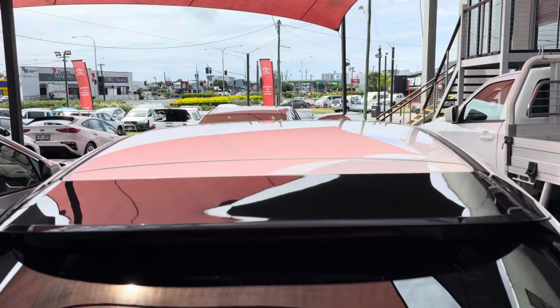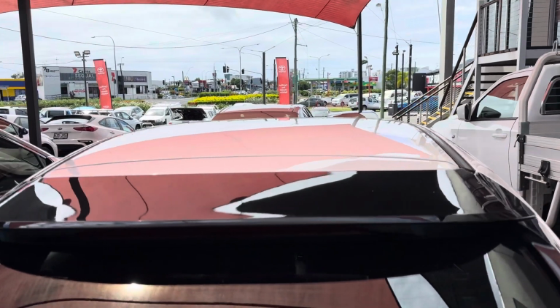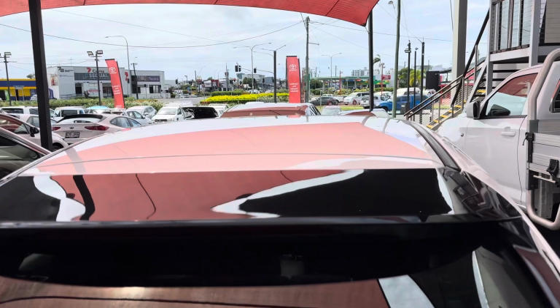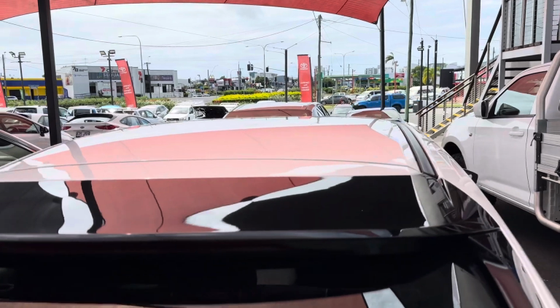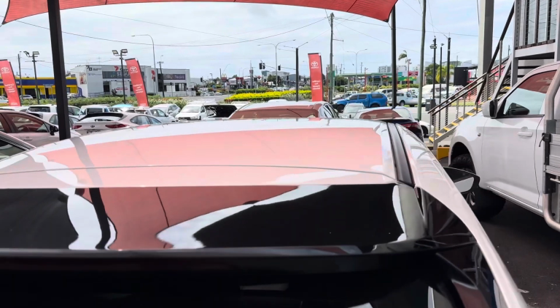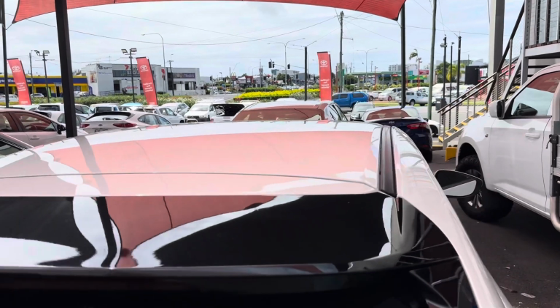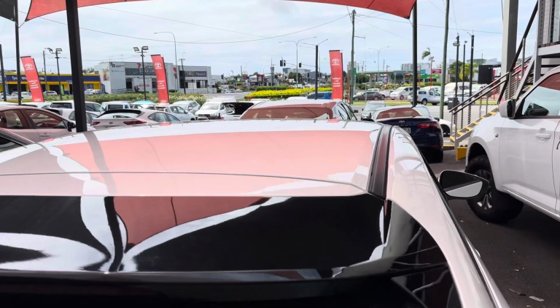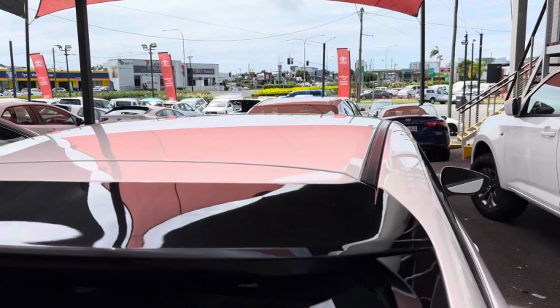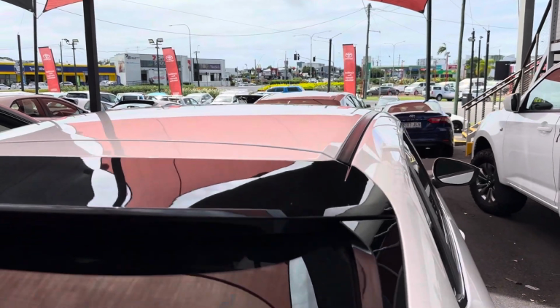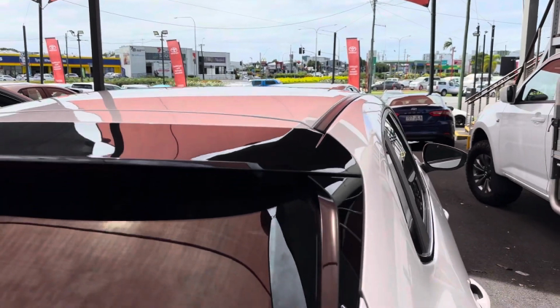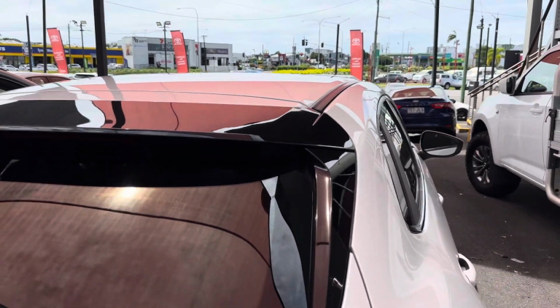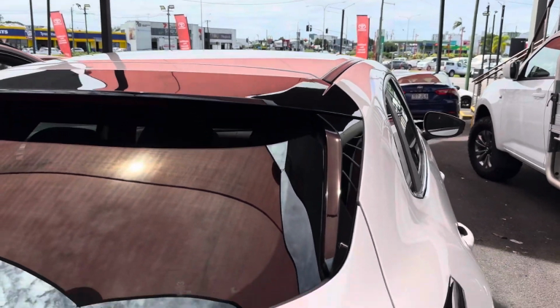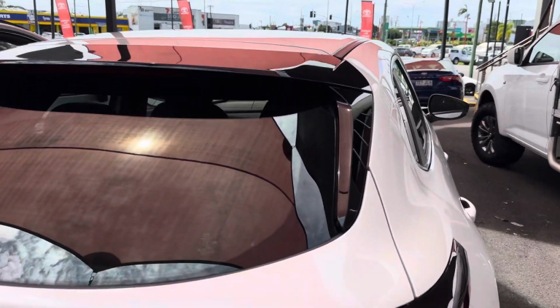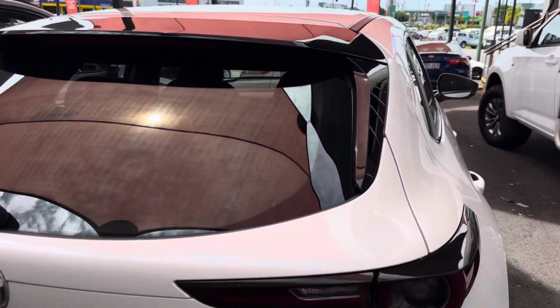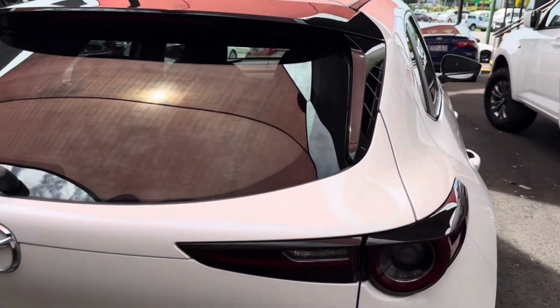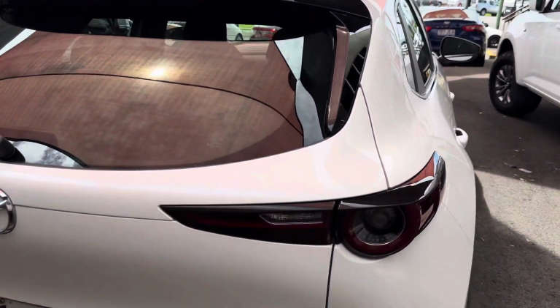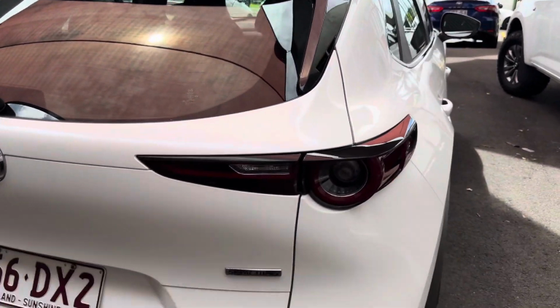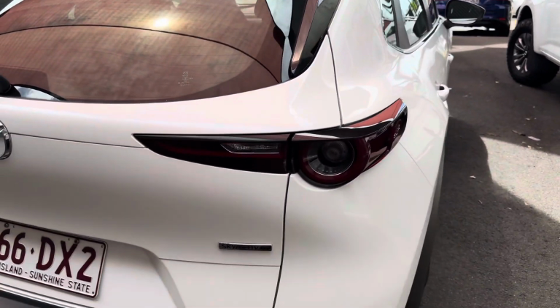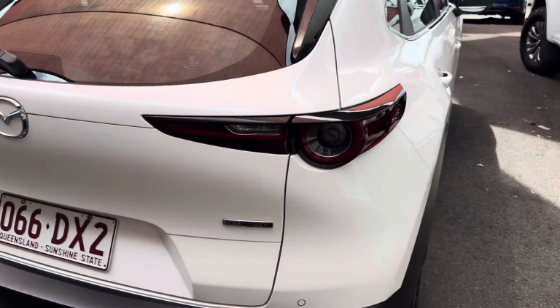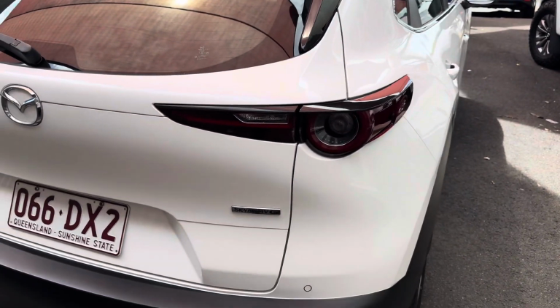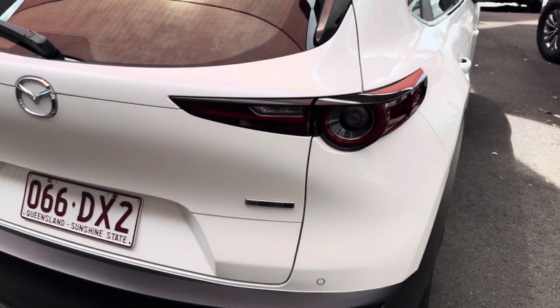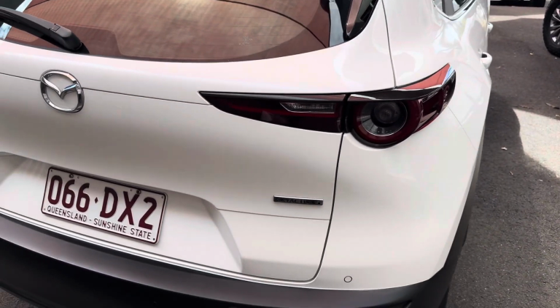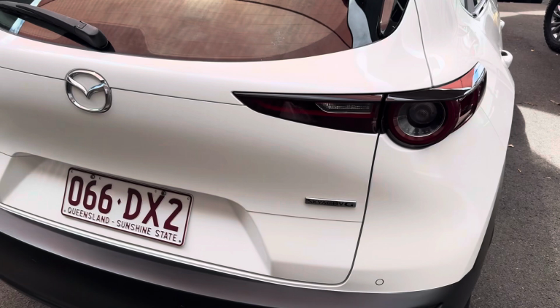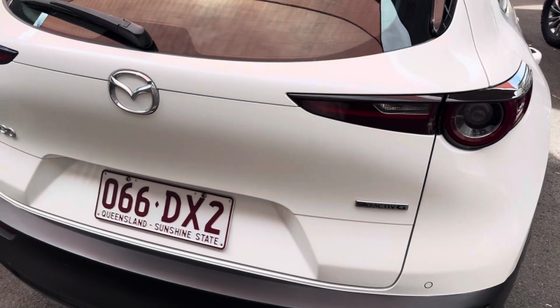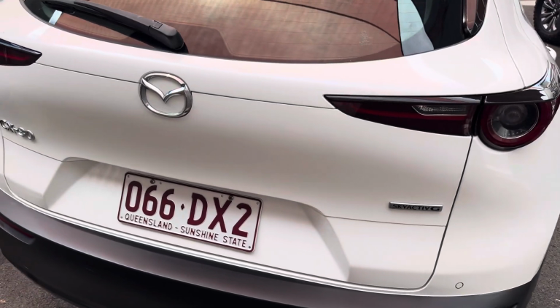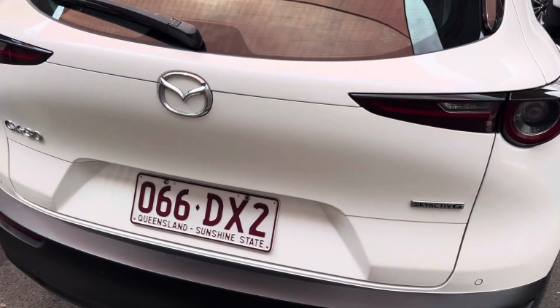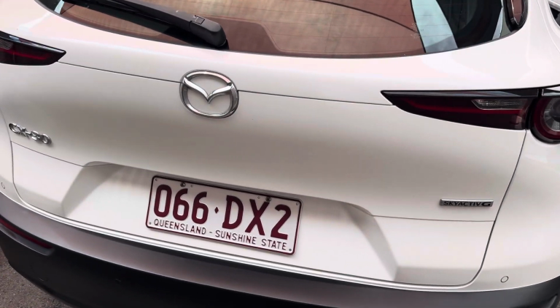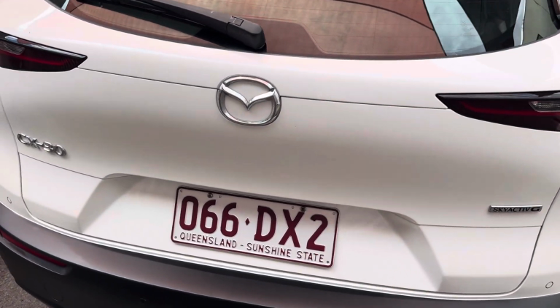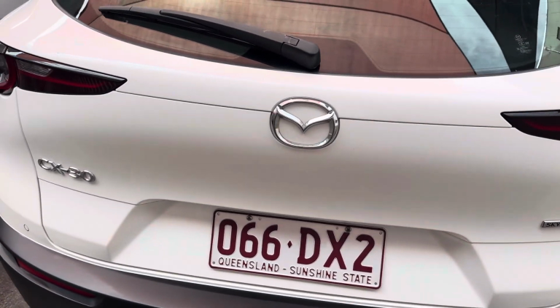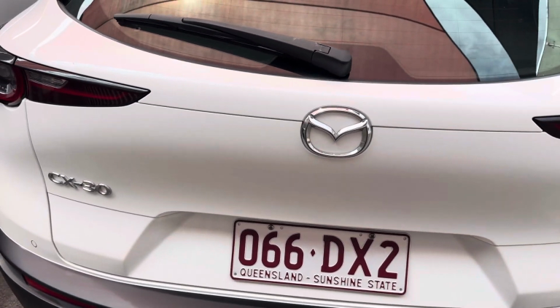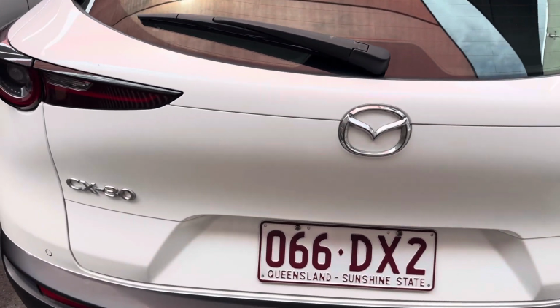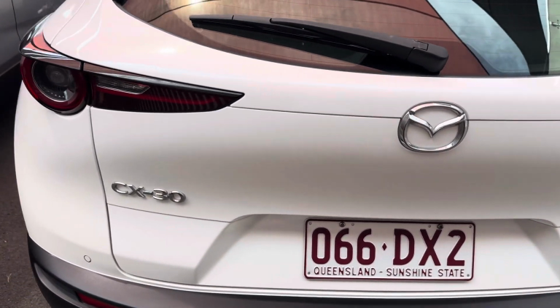Obviously, all our cars do come with a clear history report. So they've never been written off, never been stolen and don't owe anyone any money.